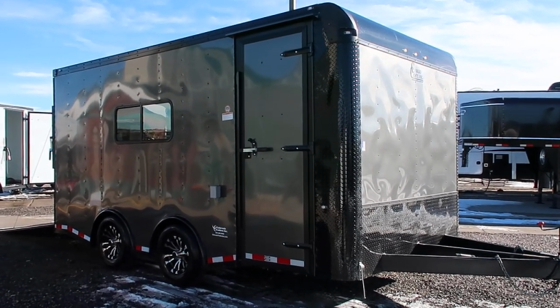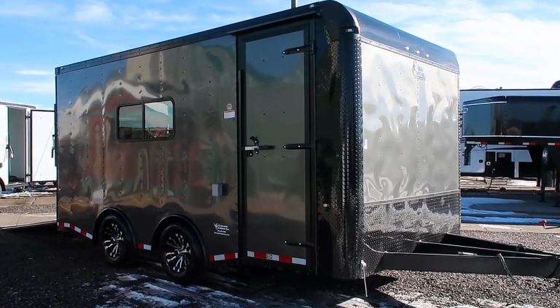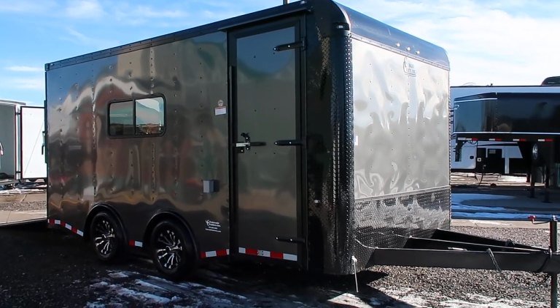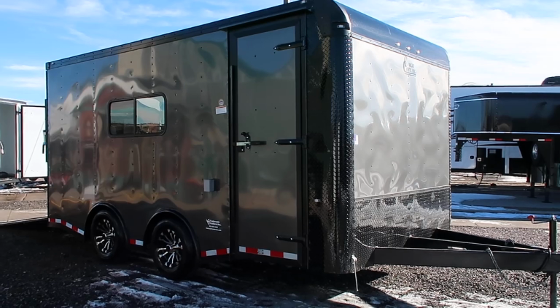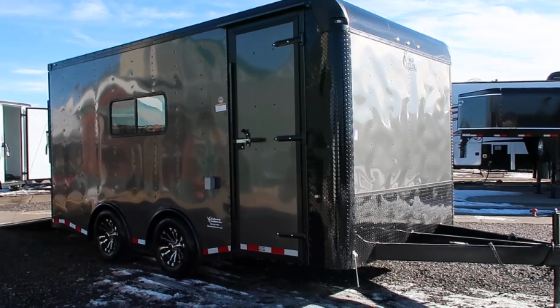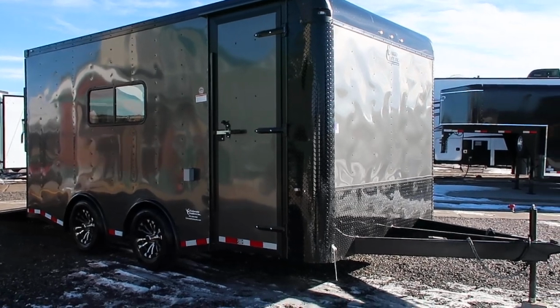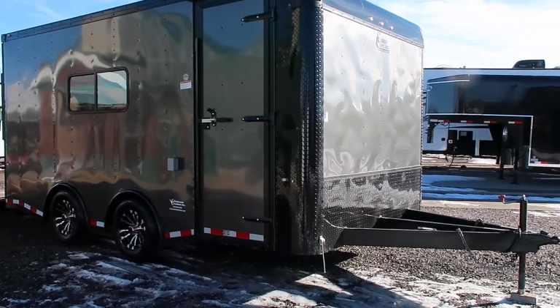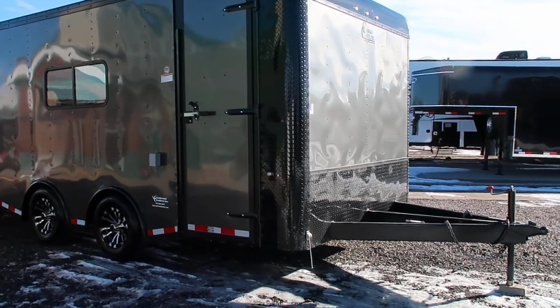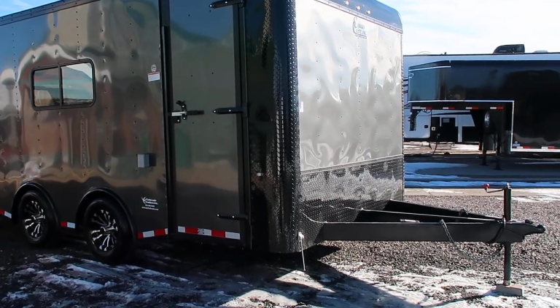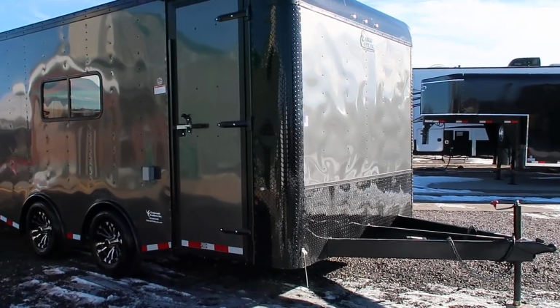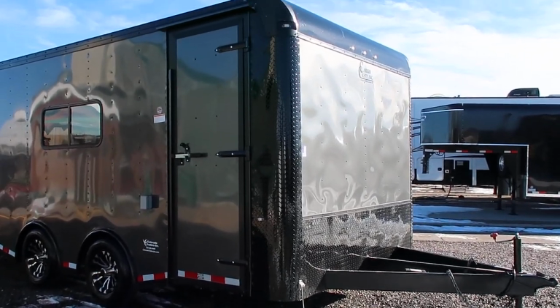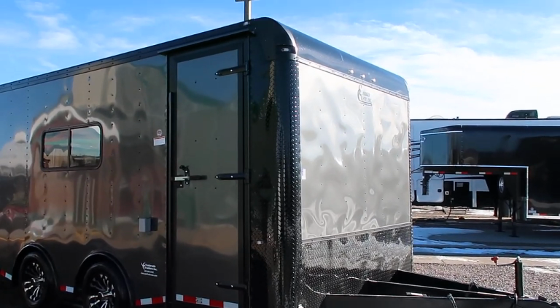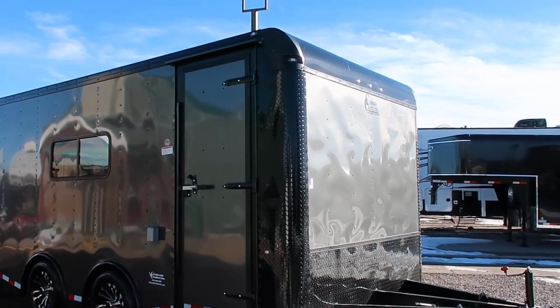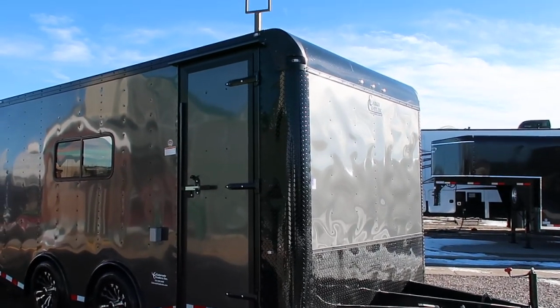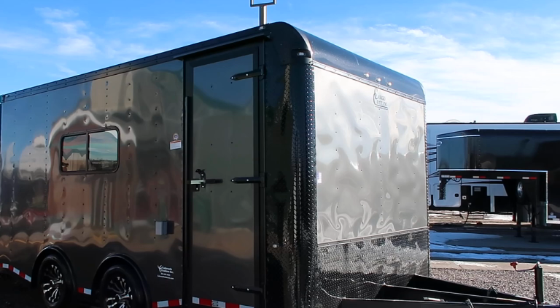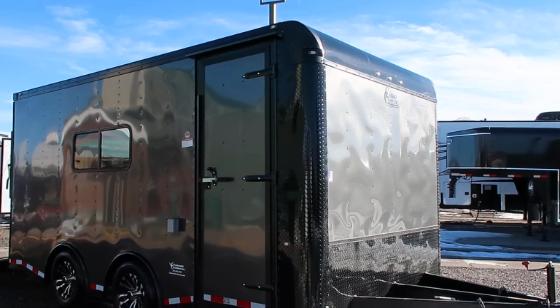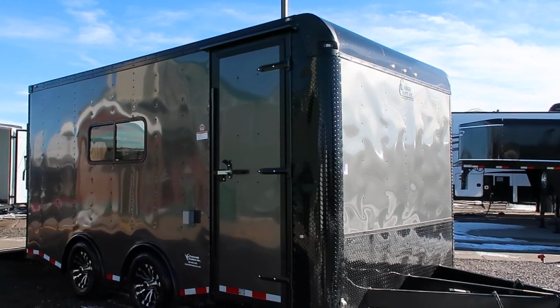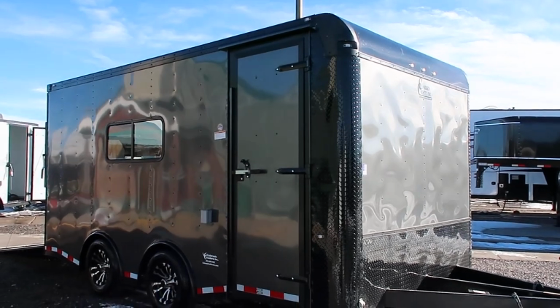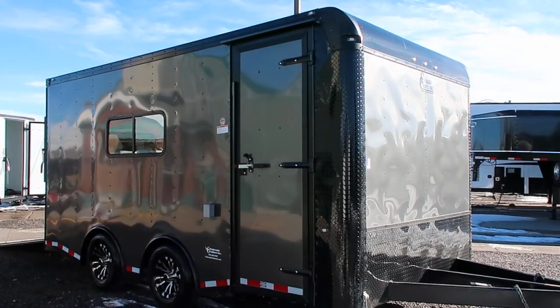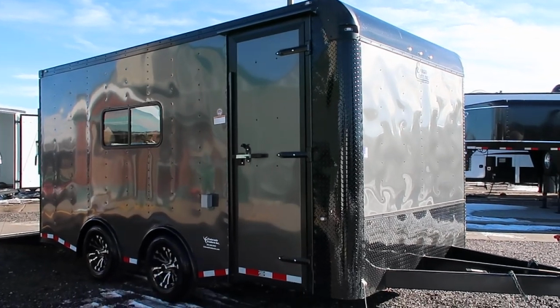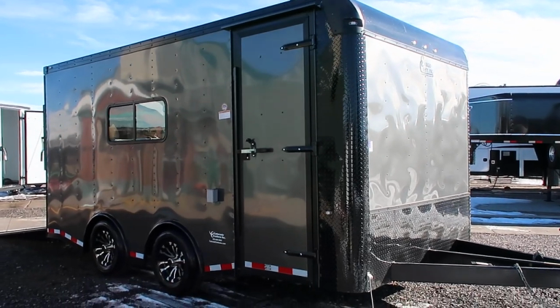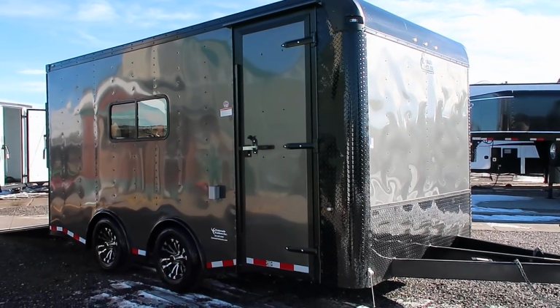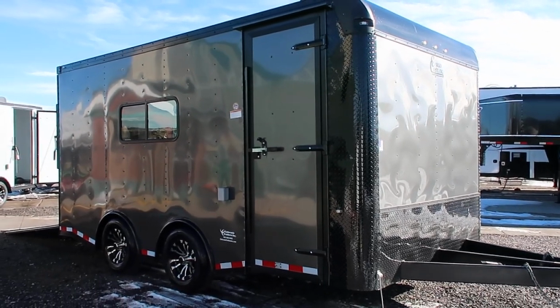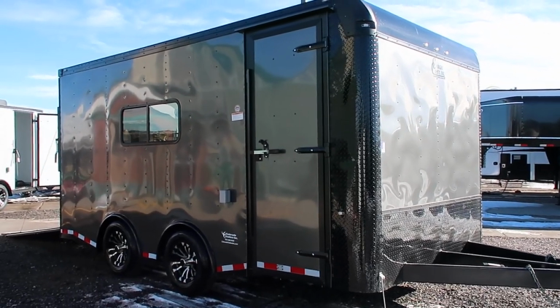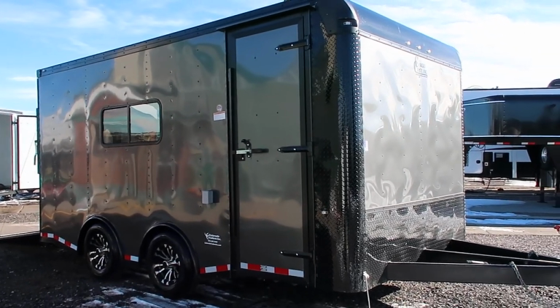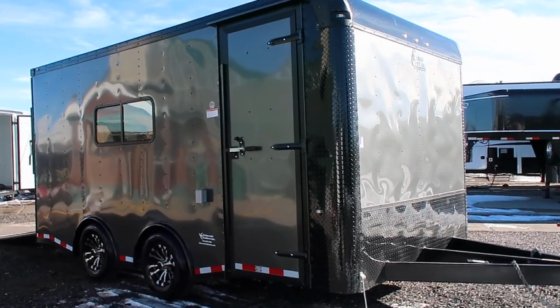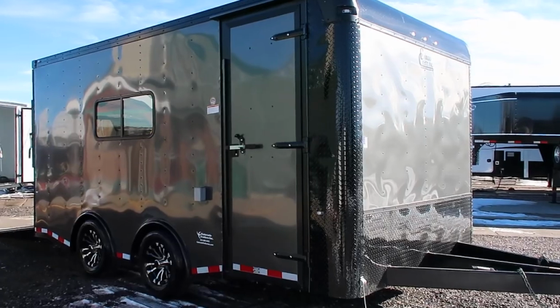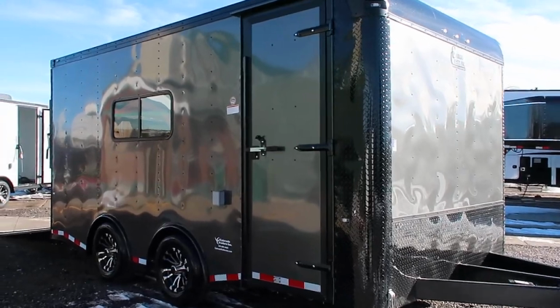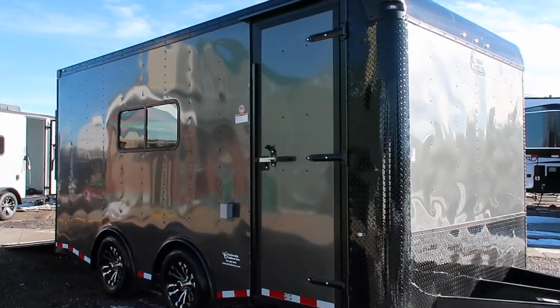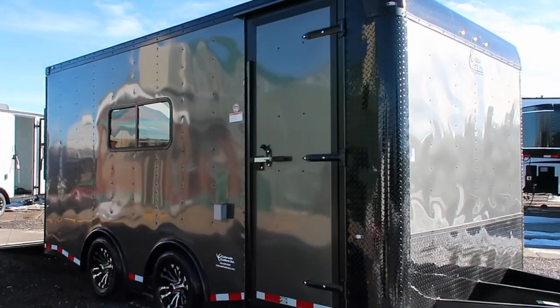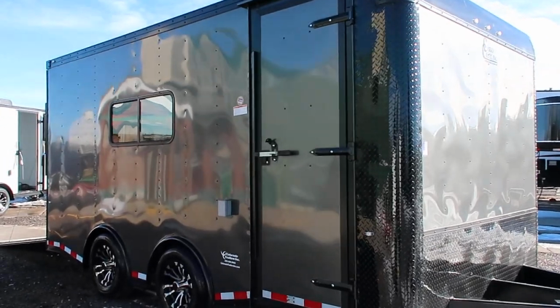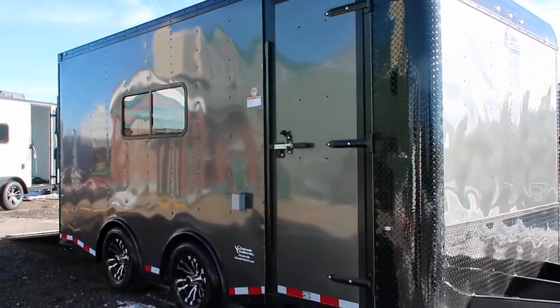This one's in a charcoal blackout. You have the diamond plate rock guard along the bottom, and then the nice big wrapped corners, so you've got great rock protection there. Upper rounded black cap. This one does have that side door with the RV lock and cam bar, so double lock protection there.